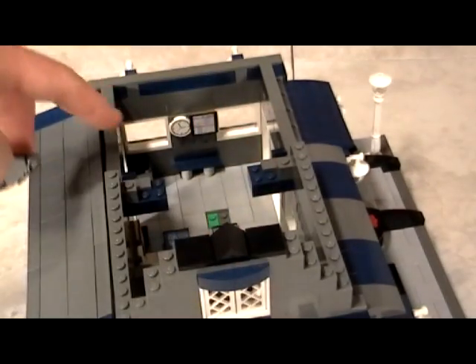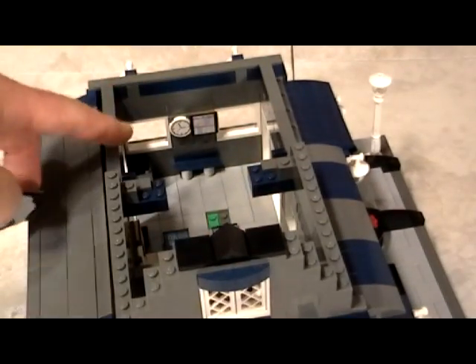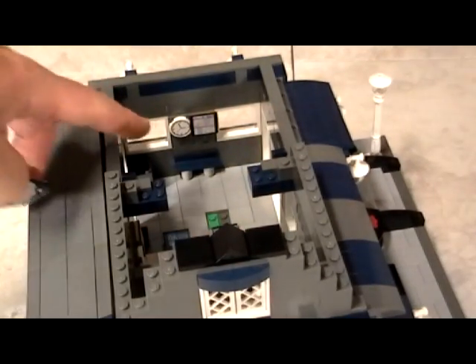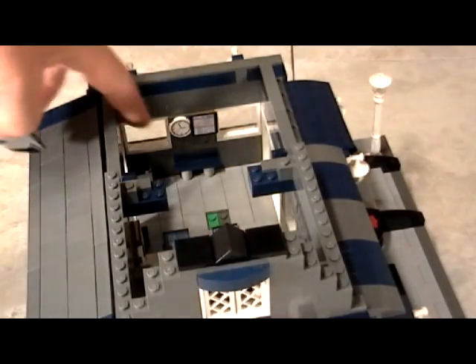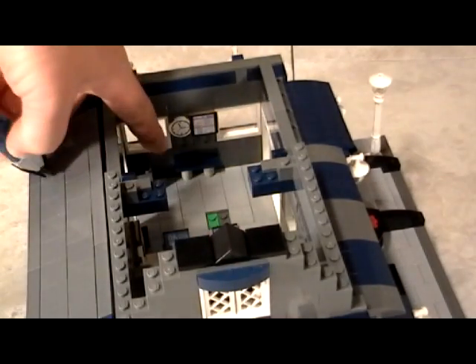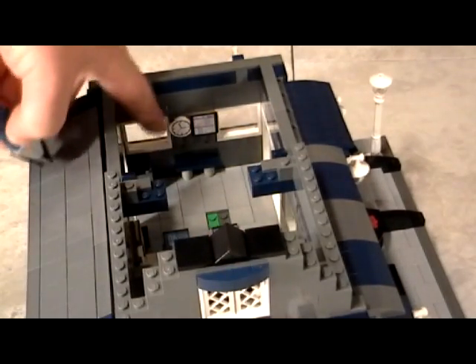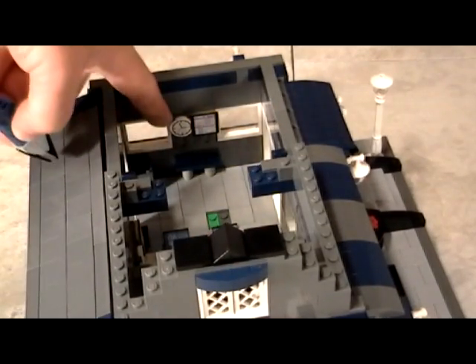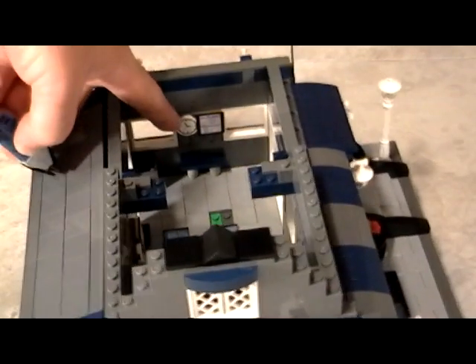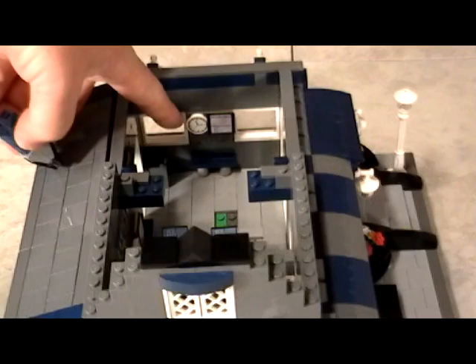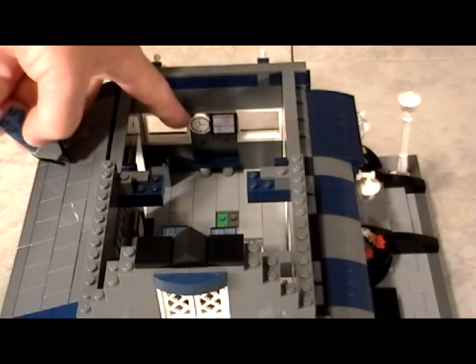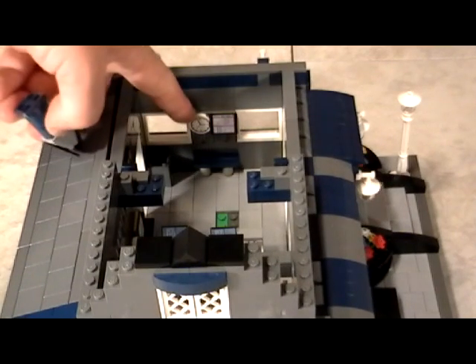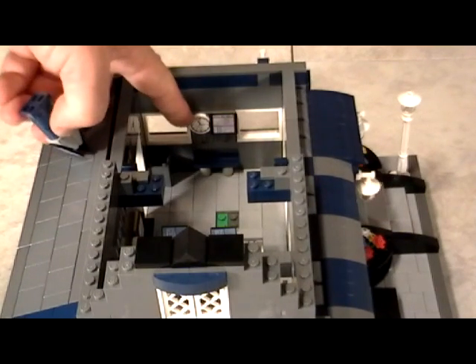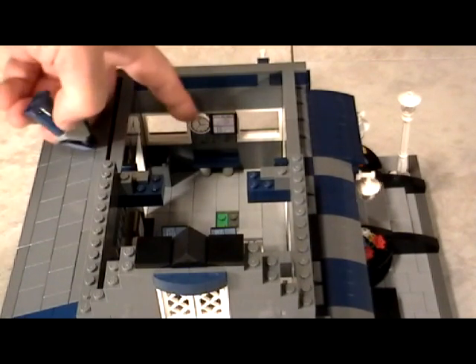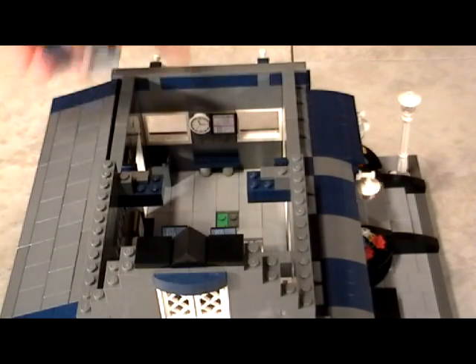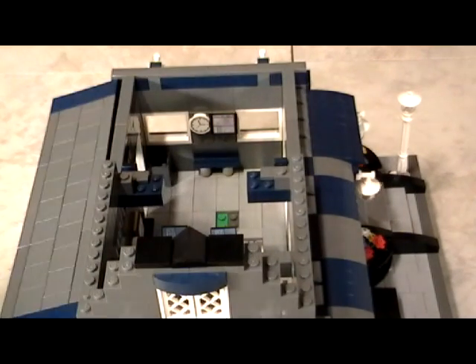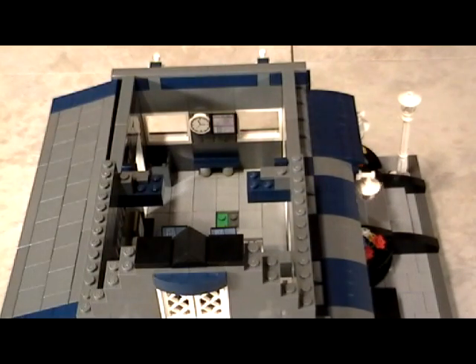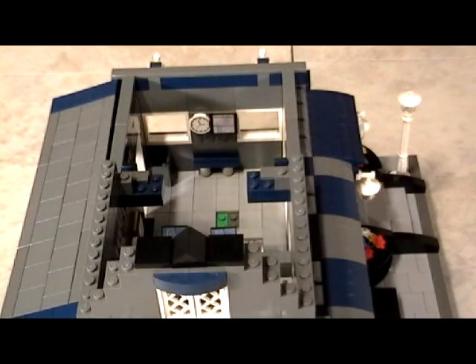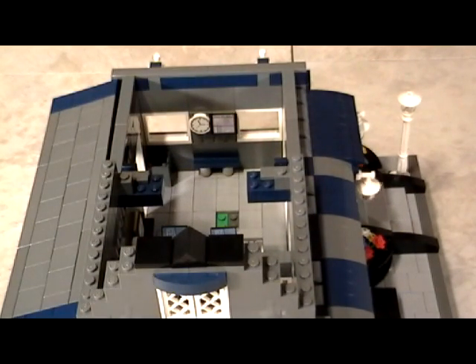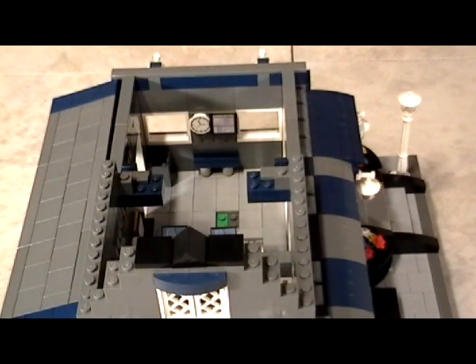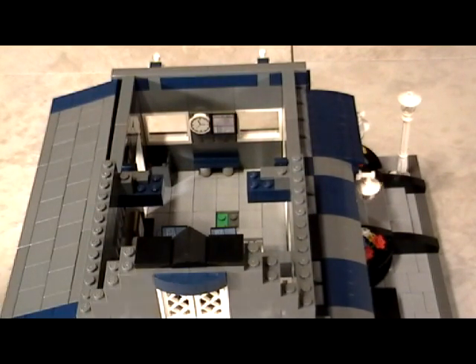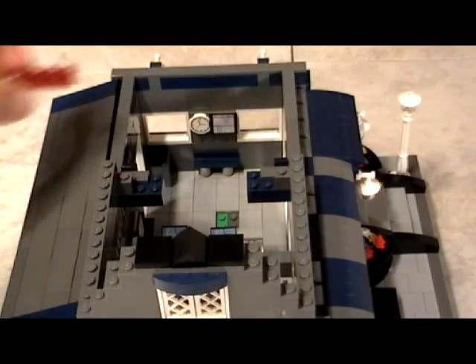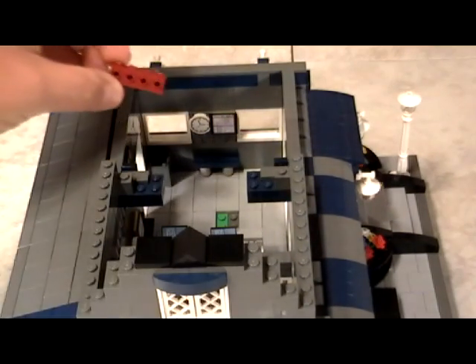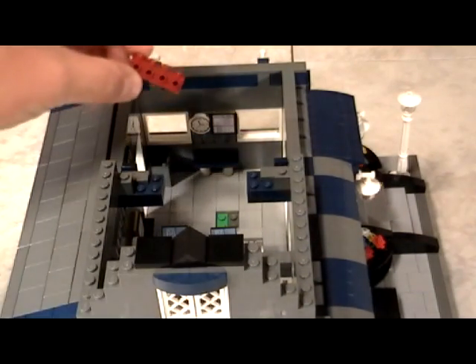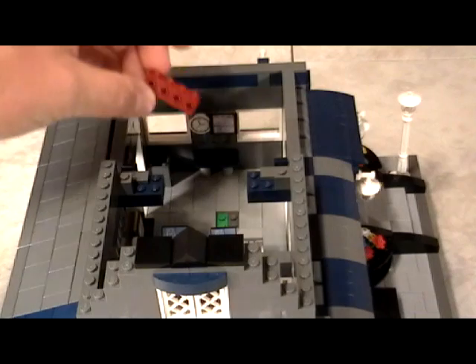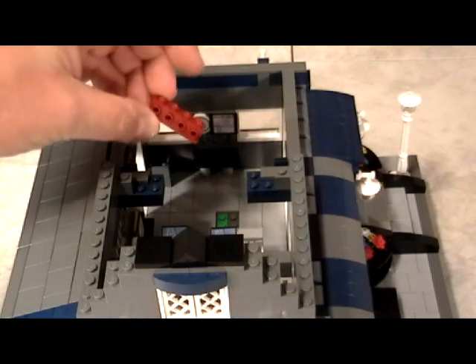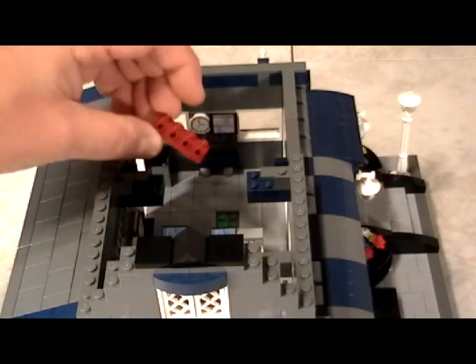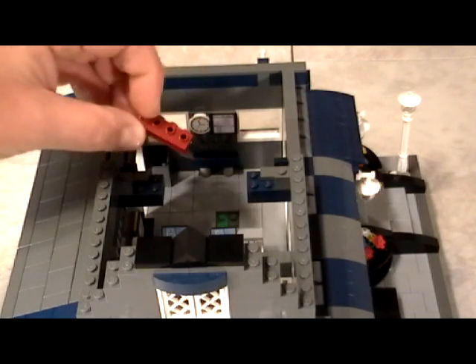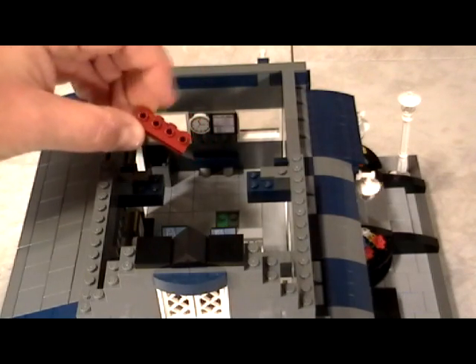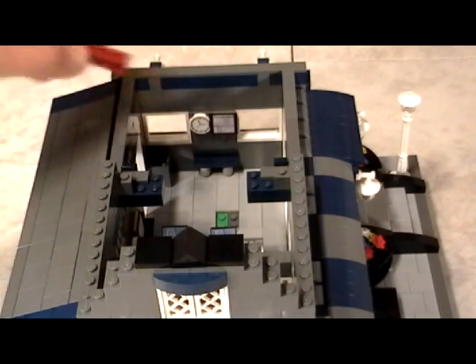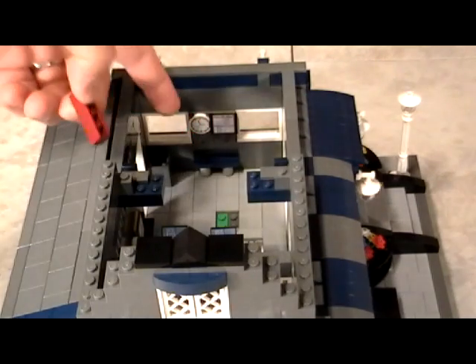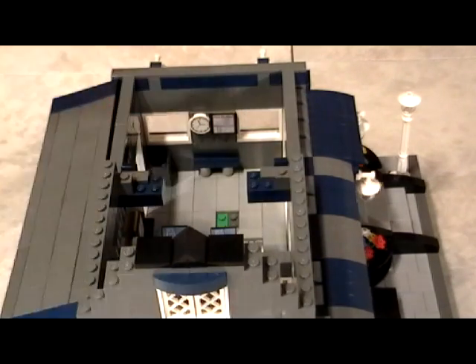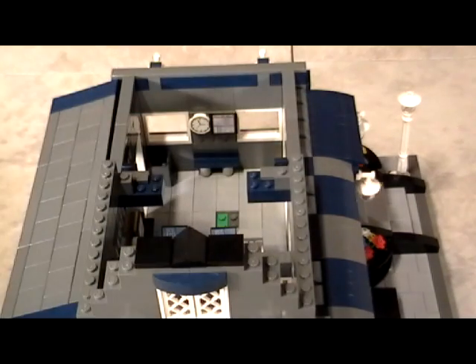And then in the back there you can see we have a bench. We have a clock up top — again, these are bricks that have the knobs sticking out sideways.